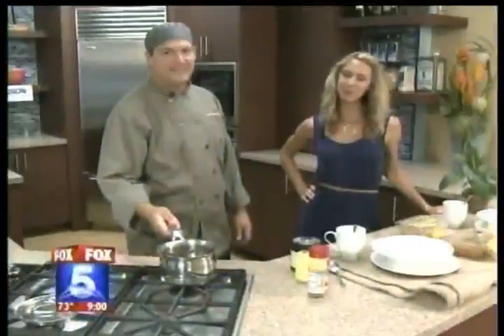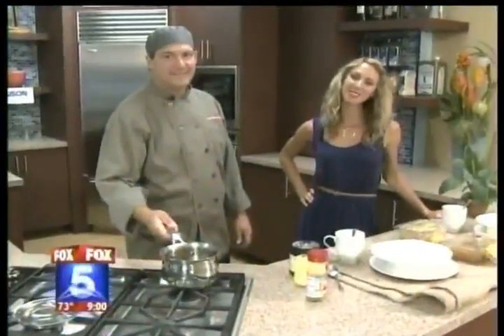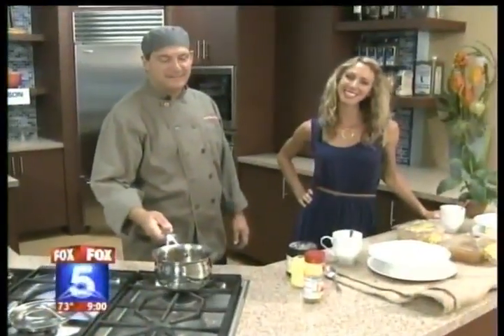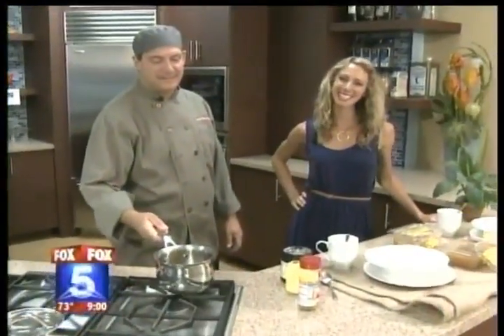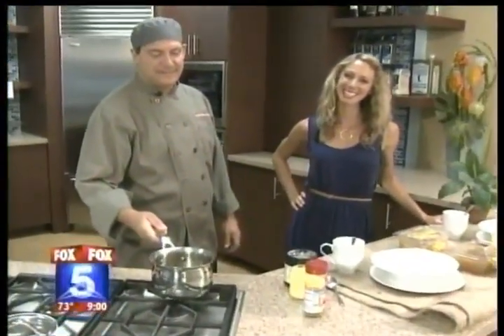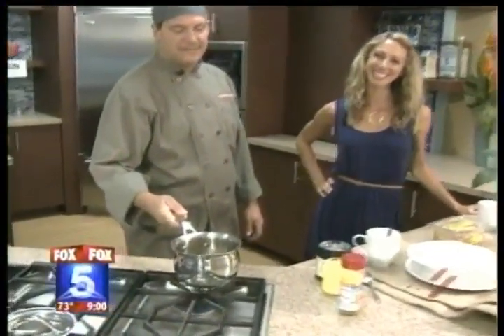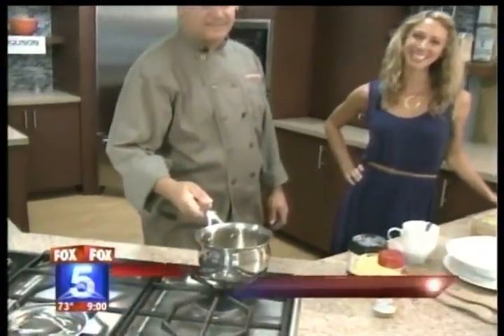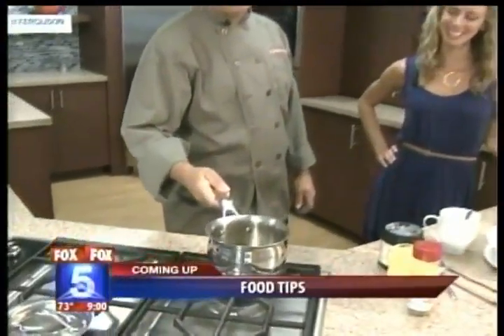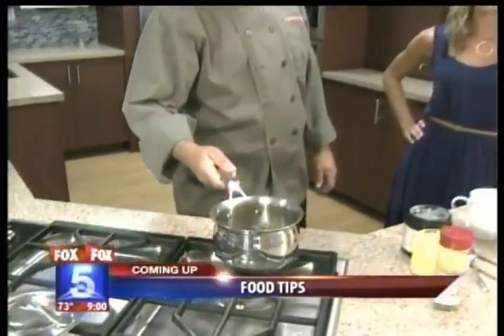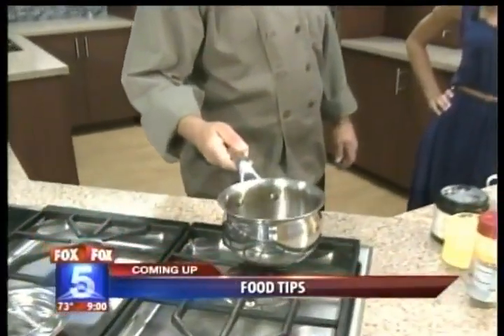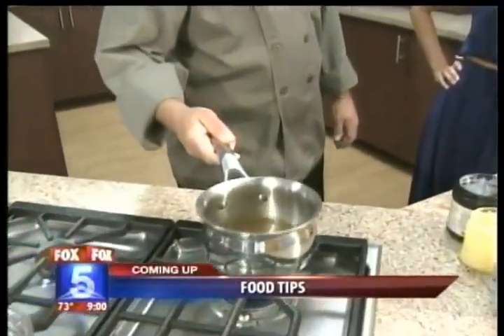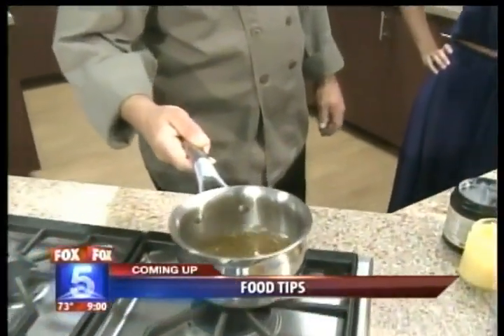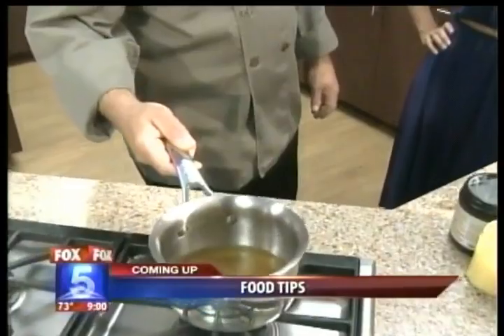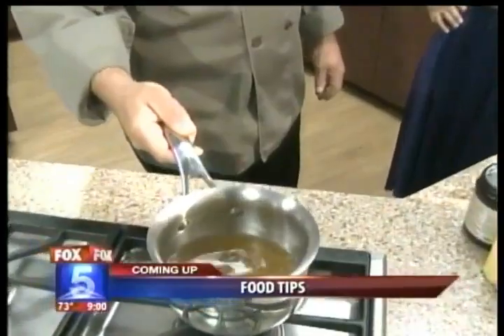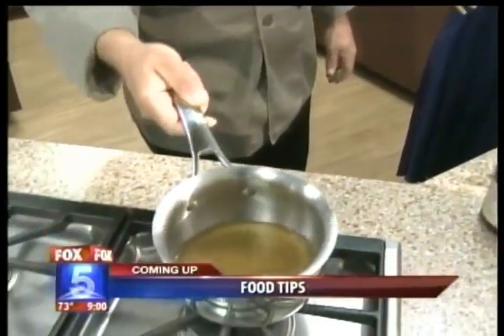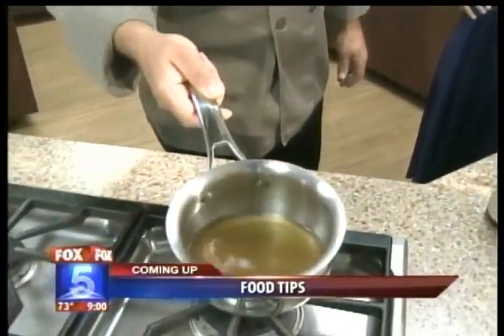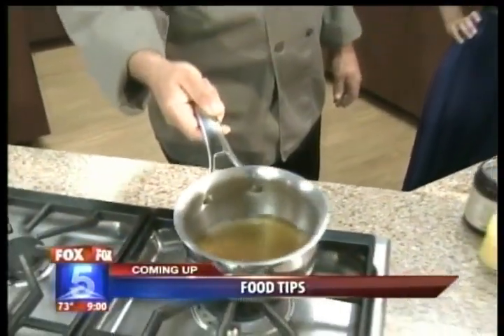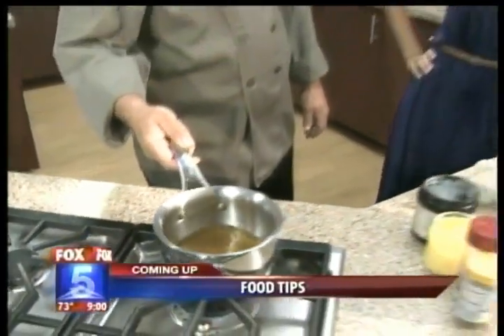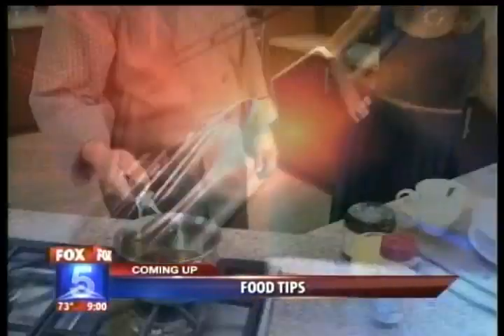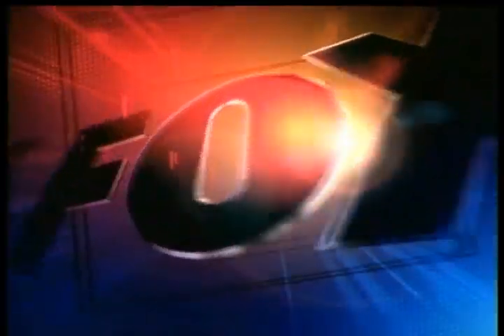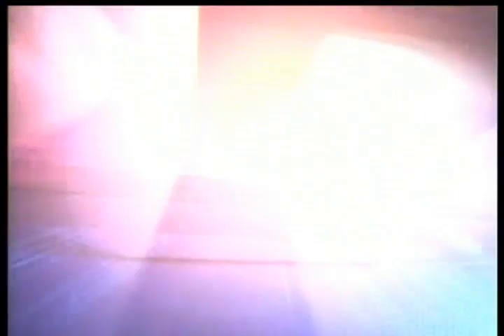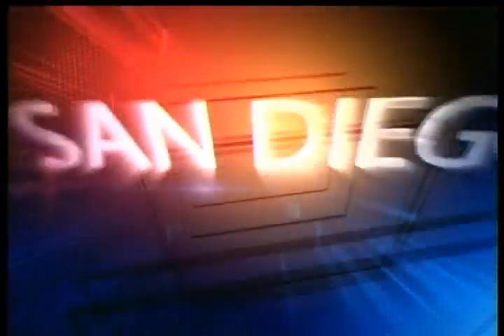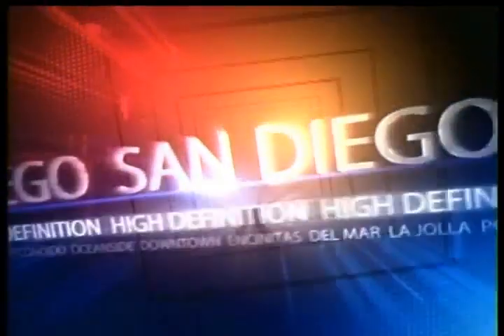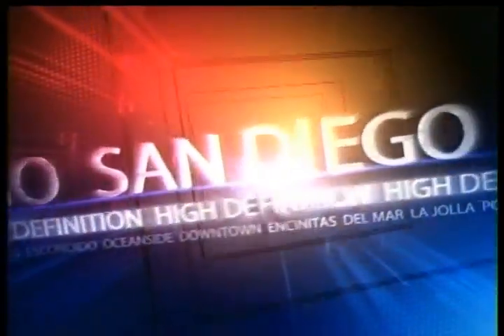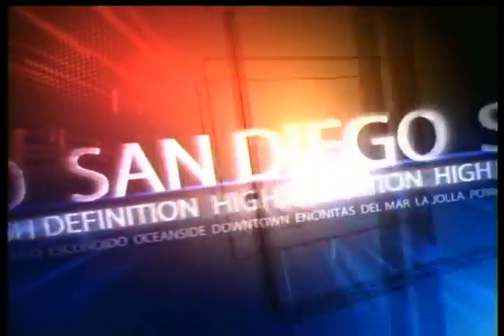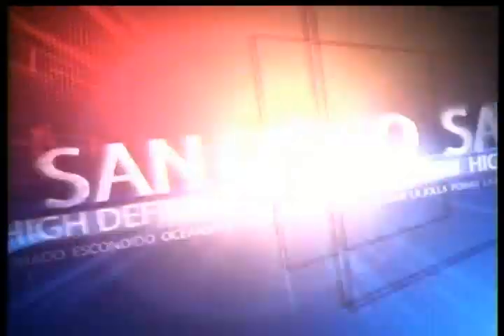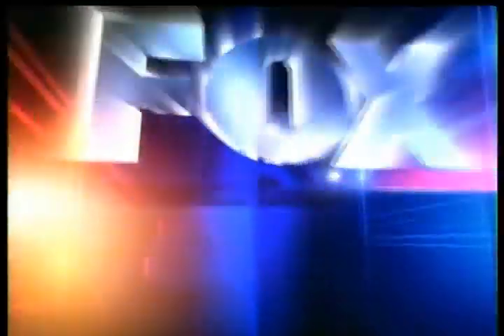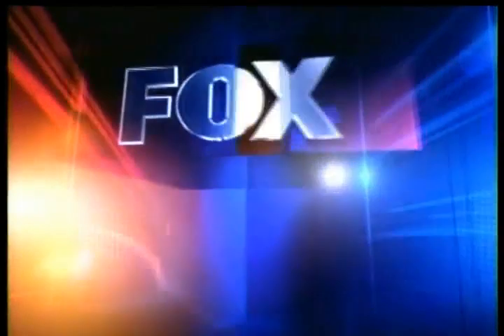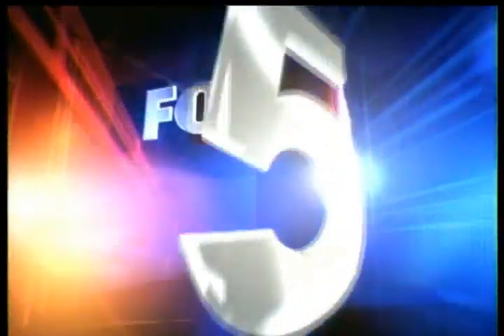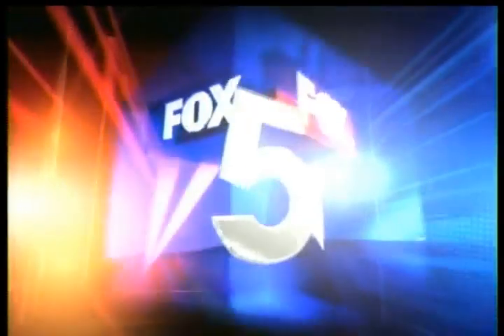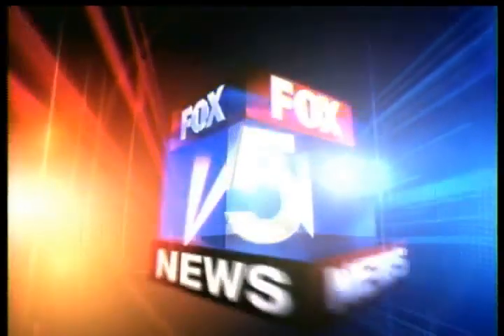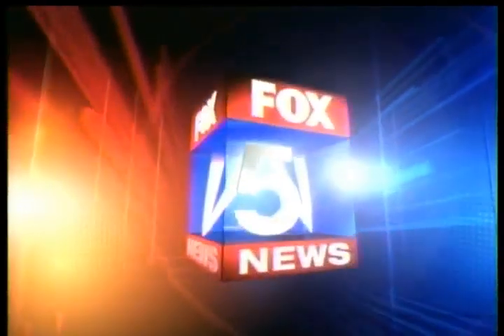Worried about what's in your food? We have tips for what you need to avoid. Serving all of San Diego, this is your Fox 5 News.